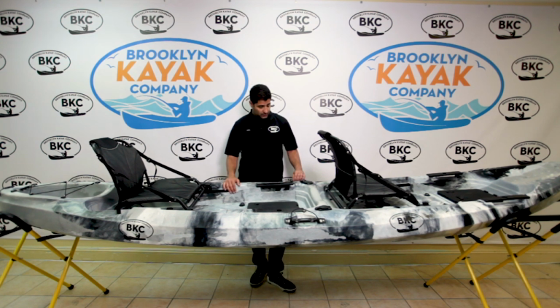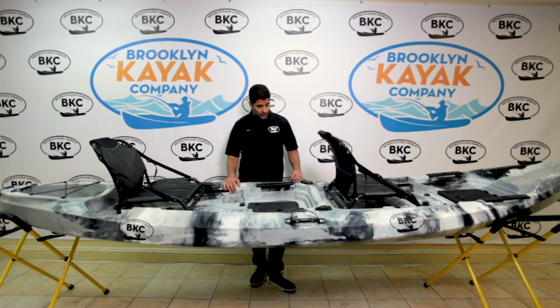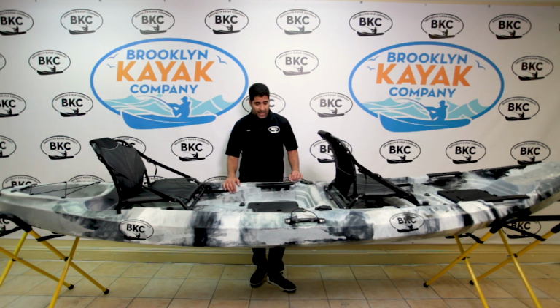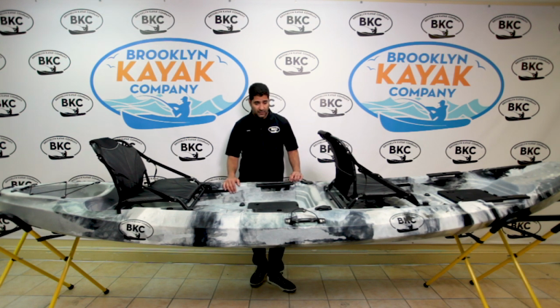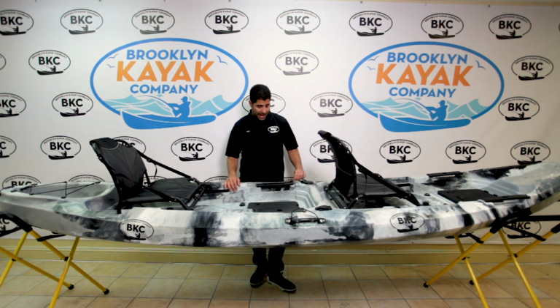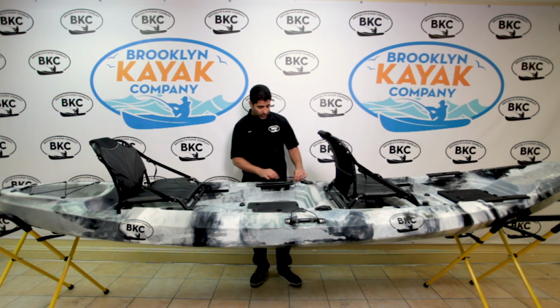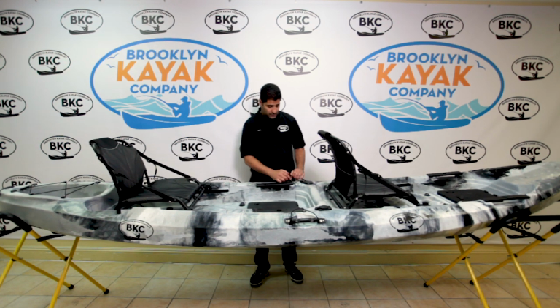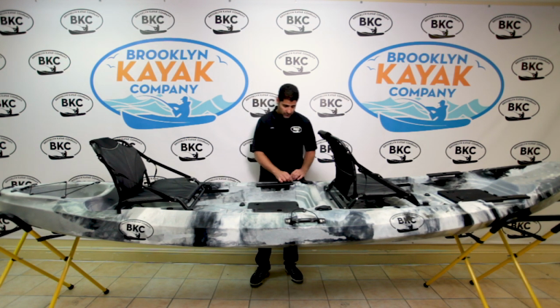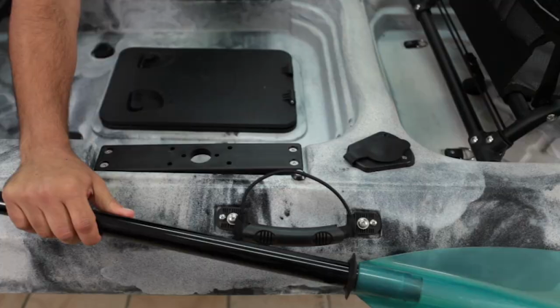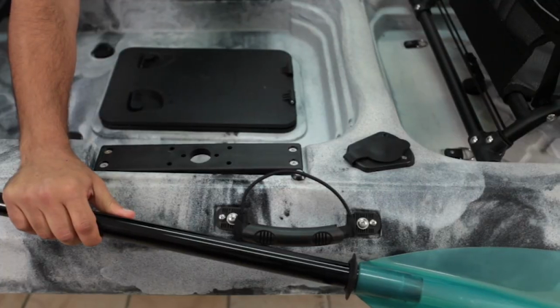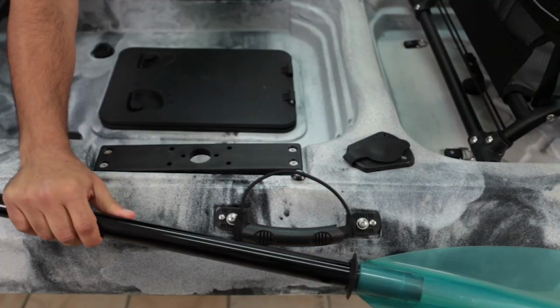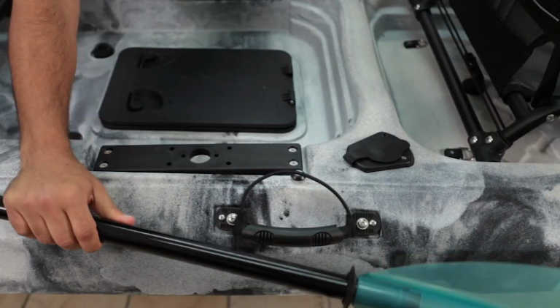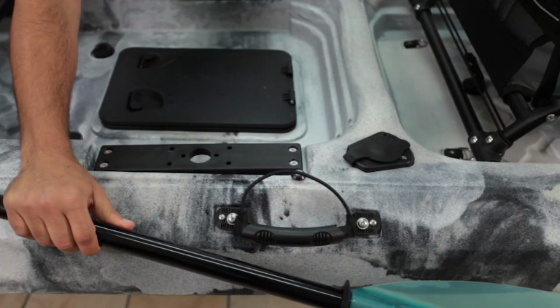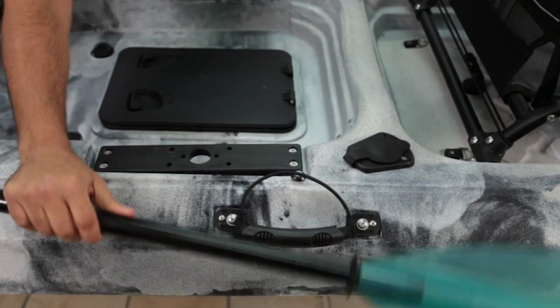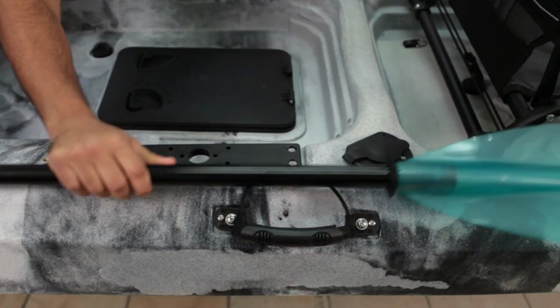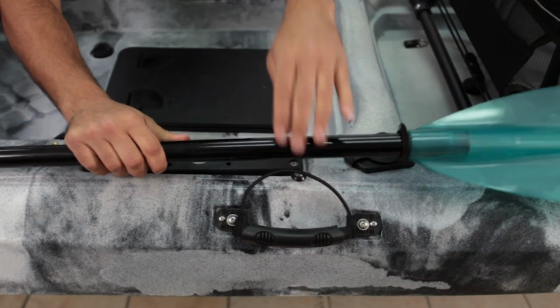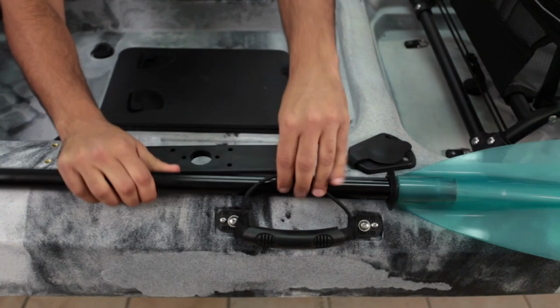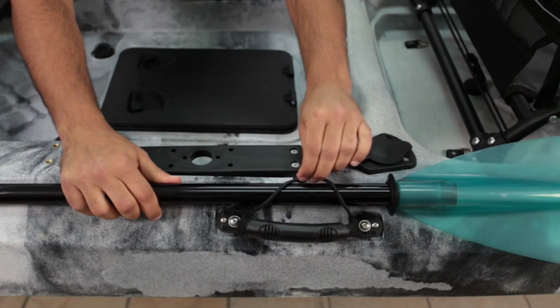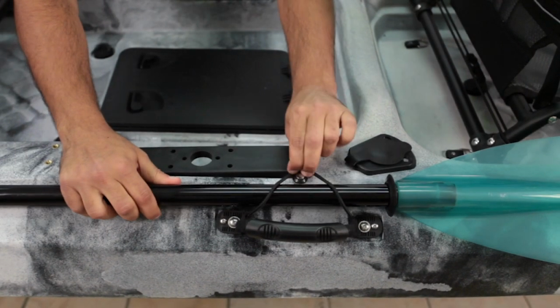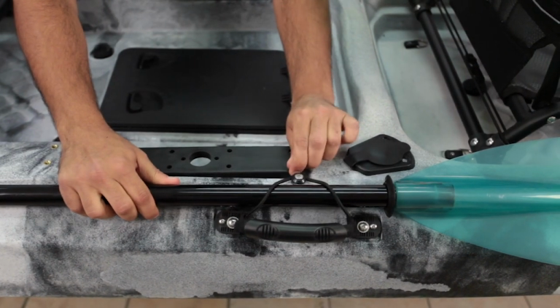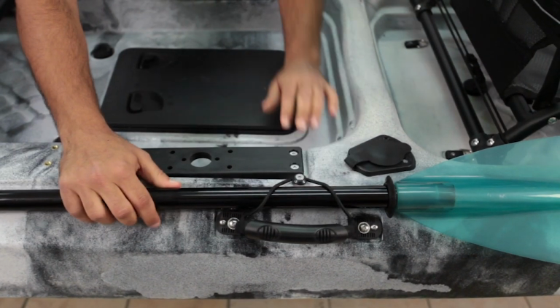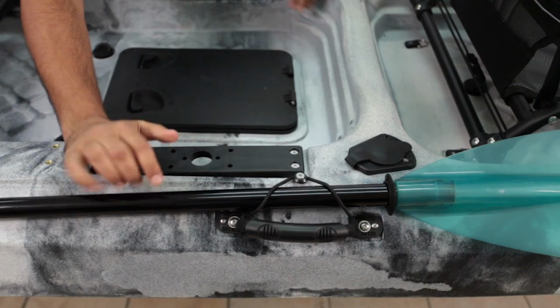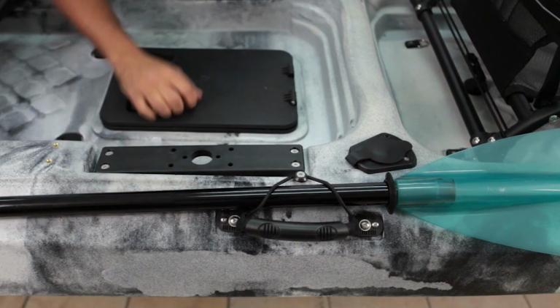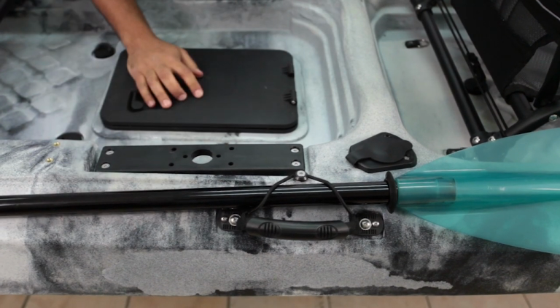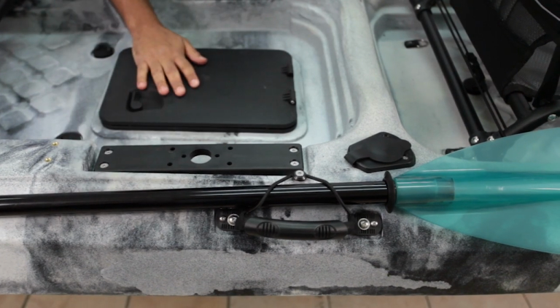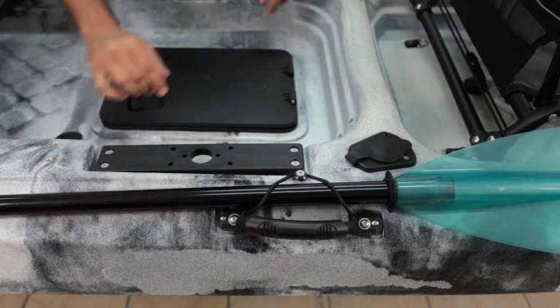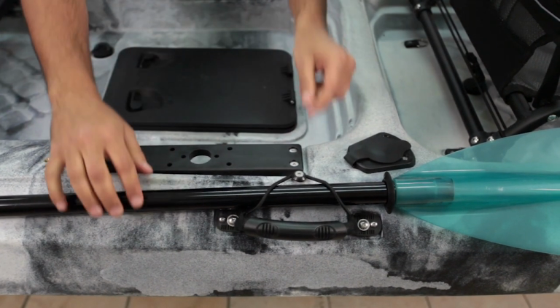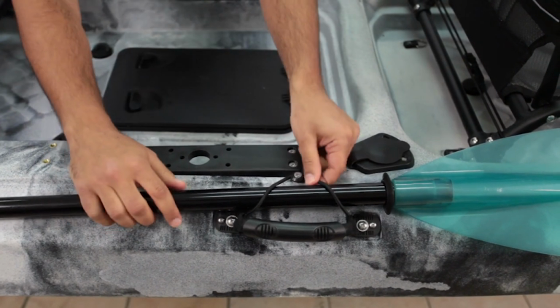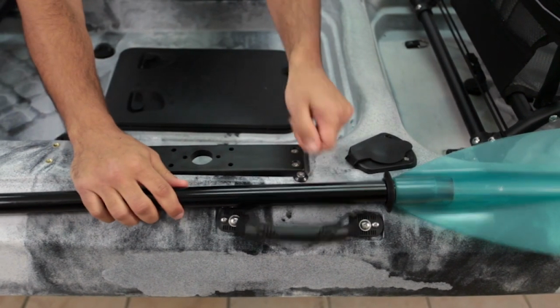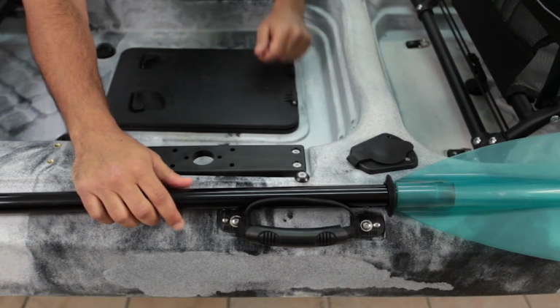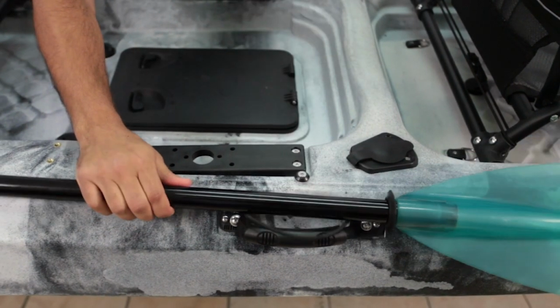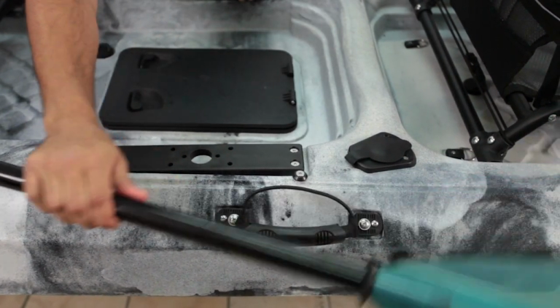We also have paddle parks. You'll see this bungee cord with the little knob right here — you just put your paddle in there and lock it in place with the bungee cord.